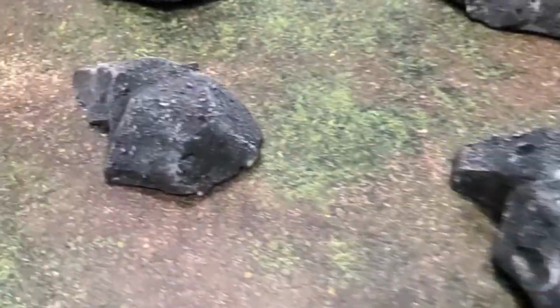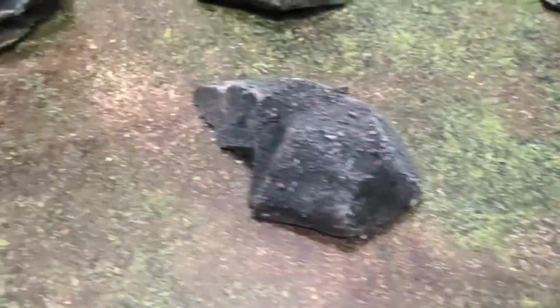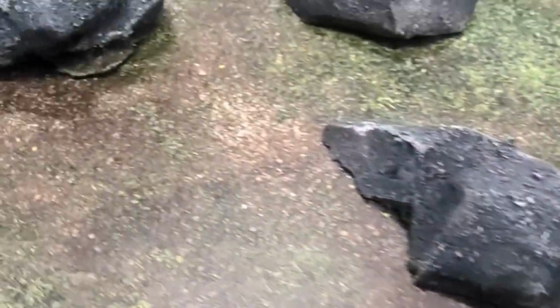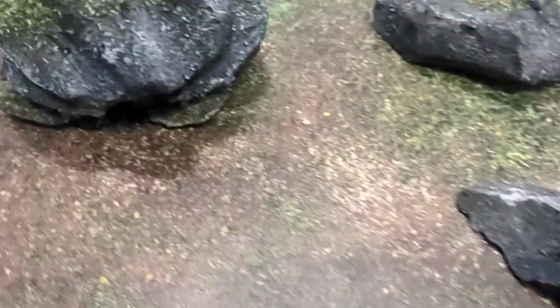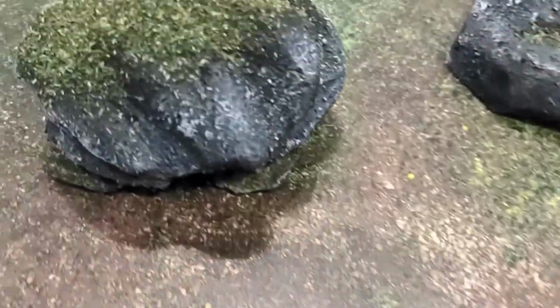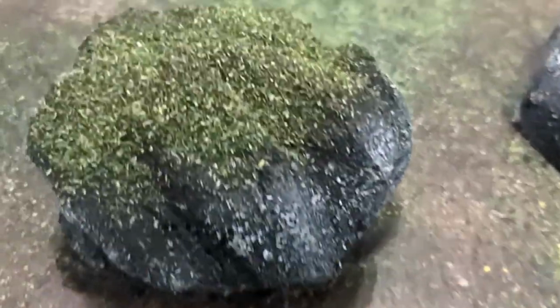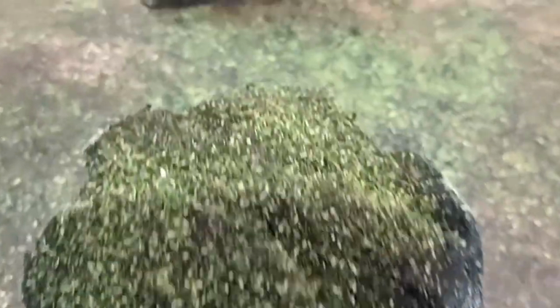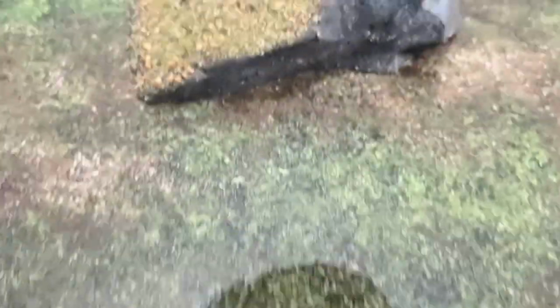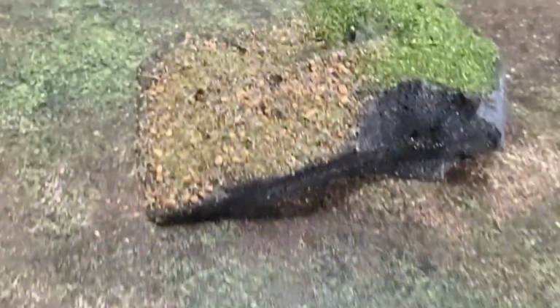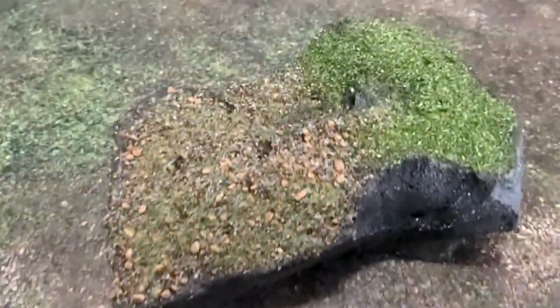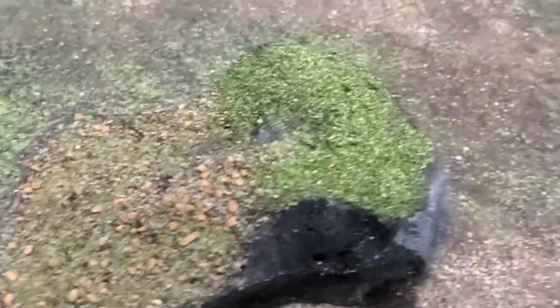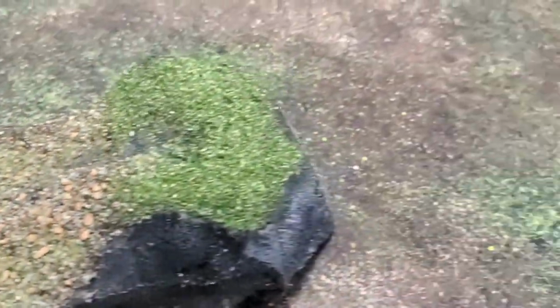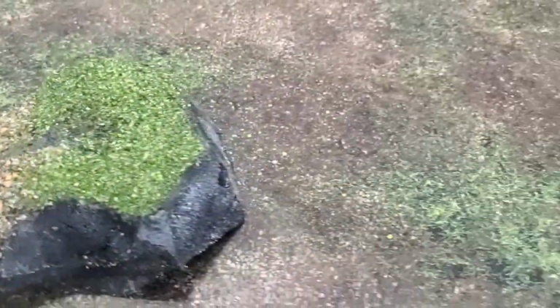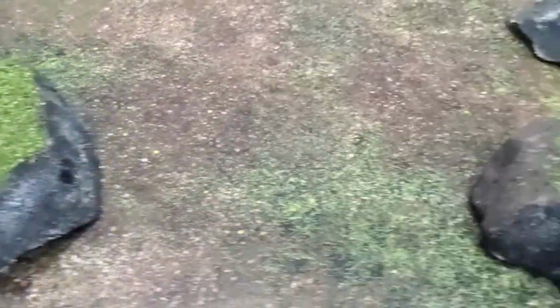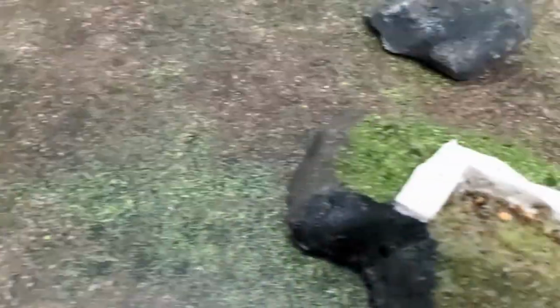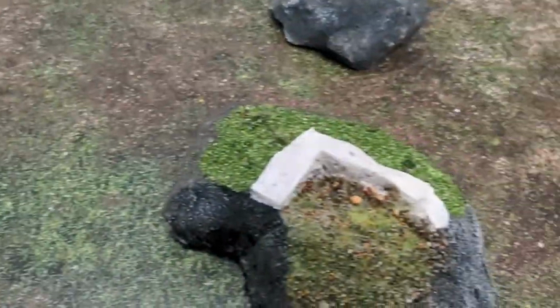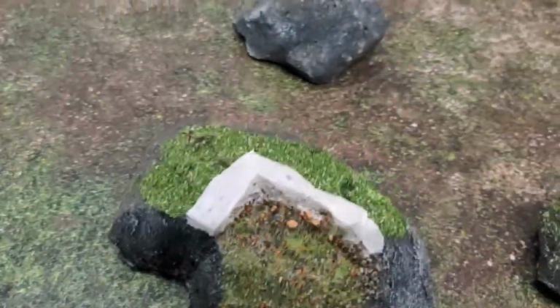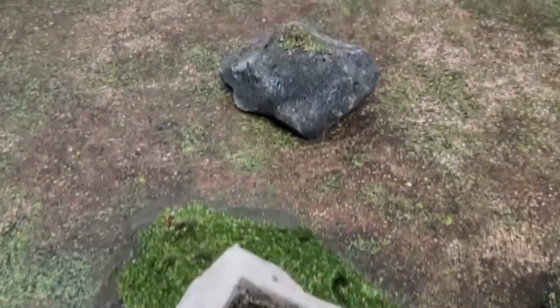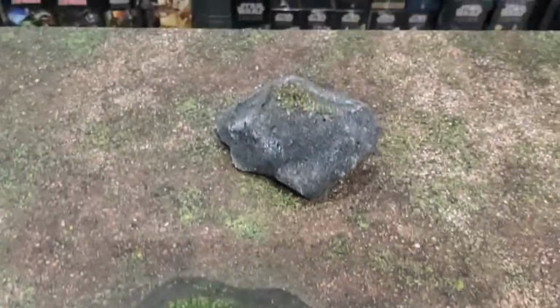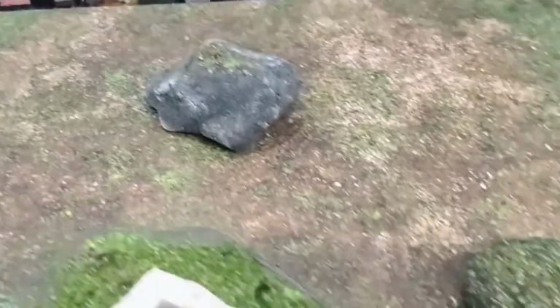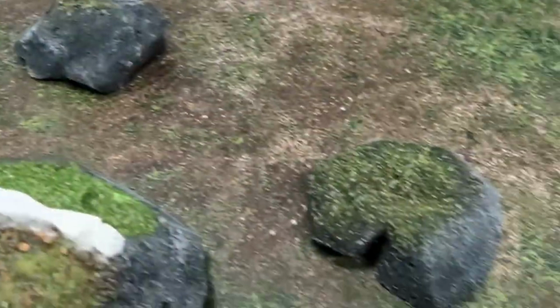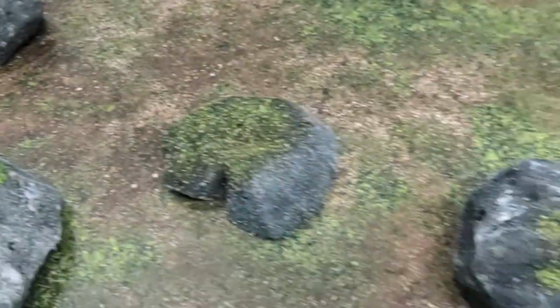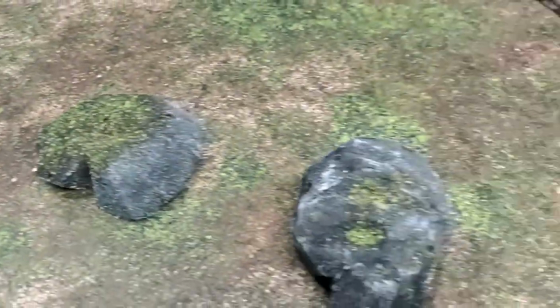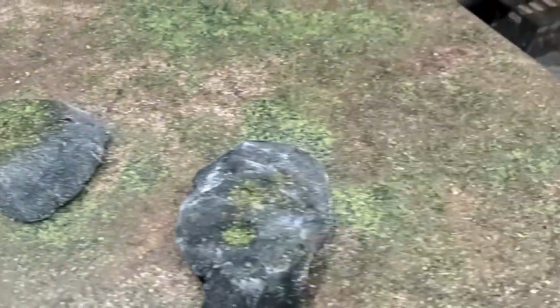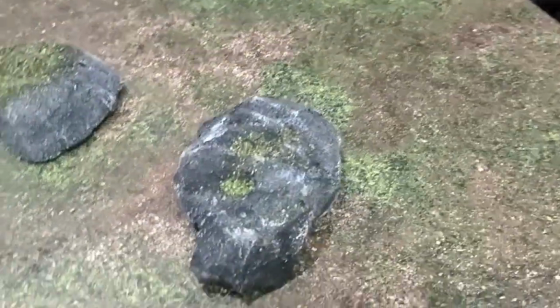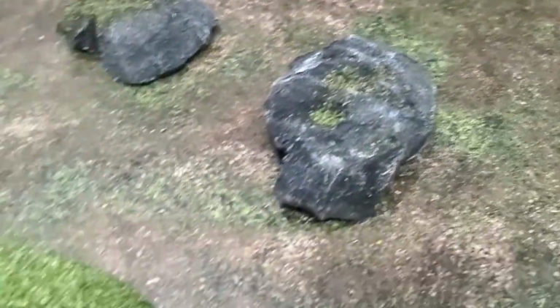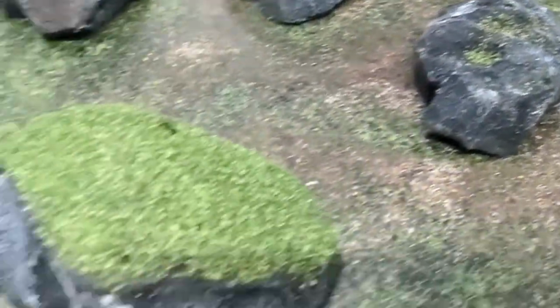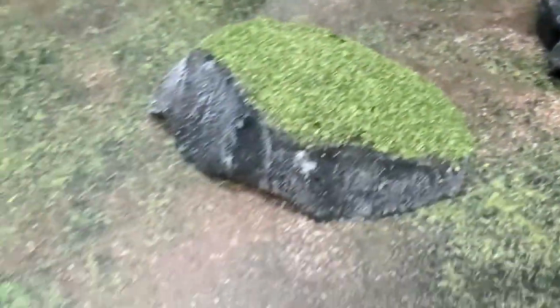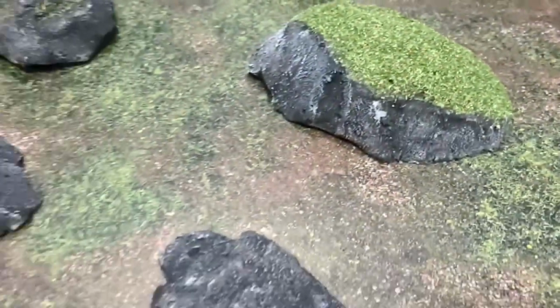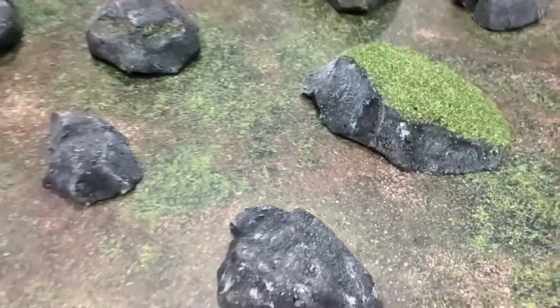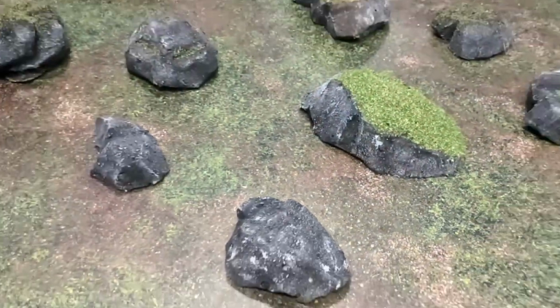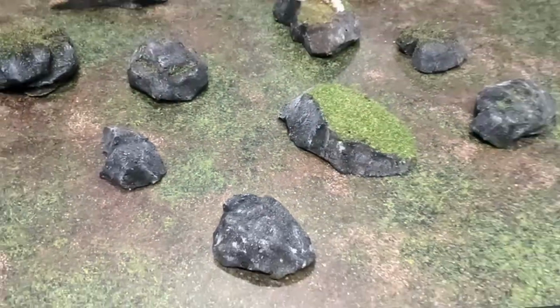And this is what you end up with. Each one of these rocks was five minutes of effort, and I think they look fantastic. If you've enjoyed this, please hit the like button, leave a comment, and if you've really enjoyed it, please consider subscribing.